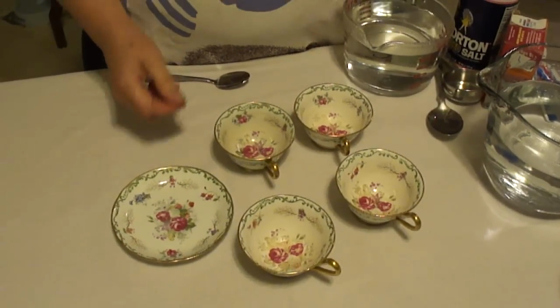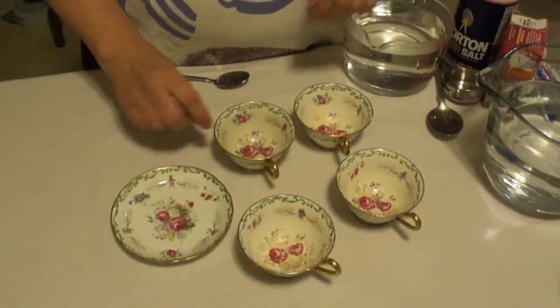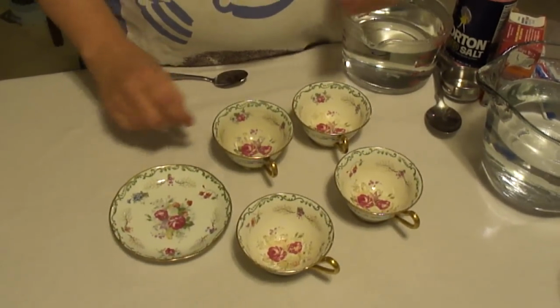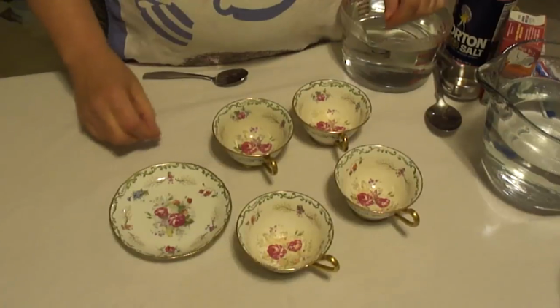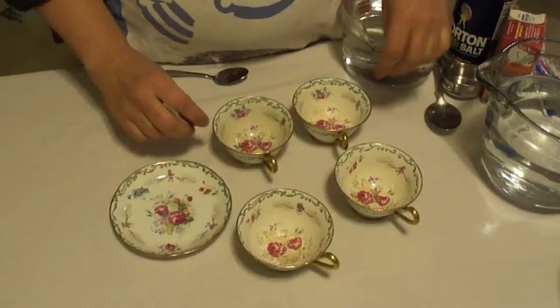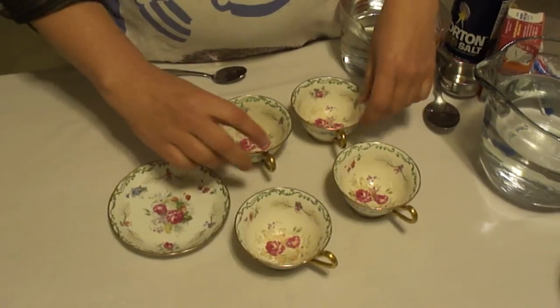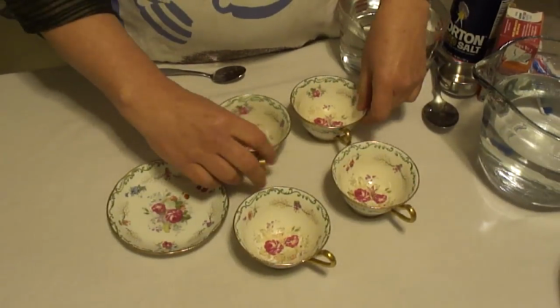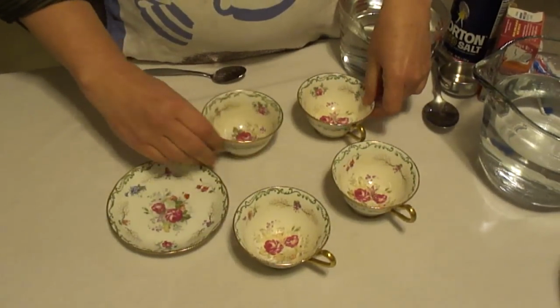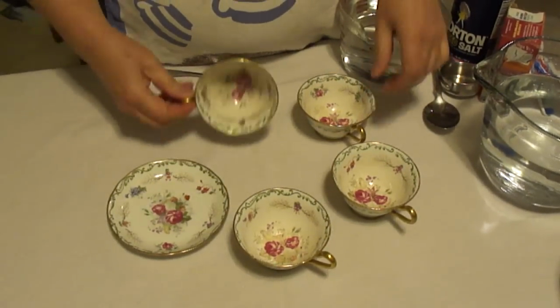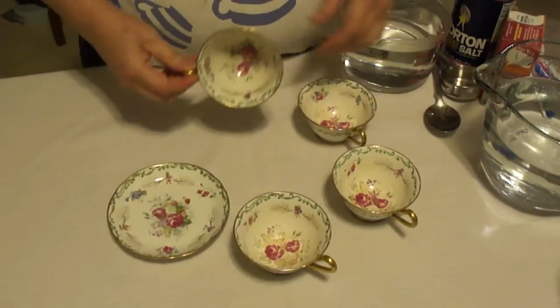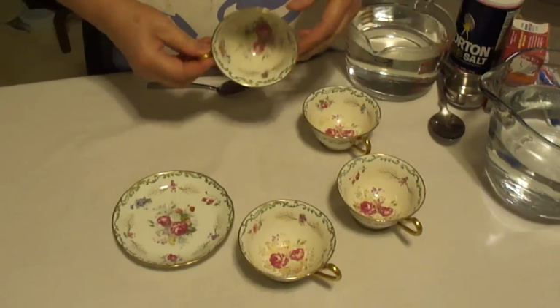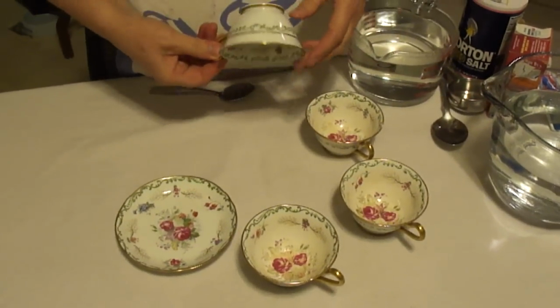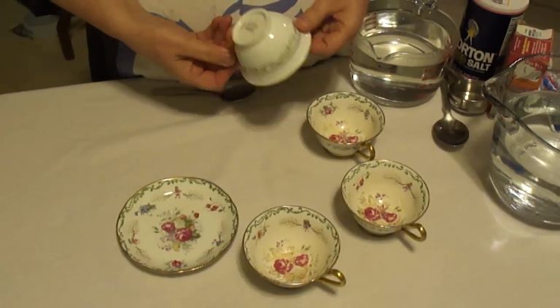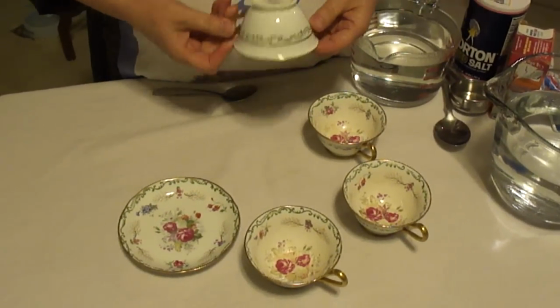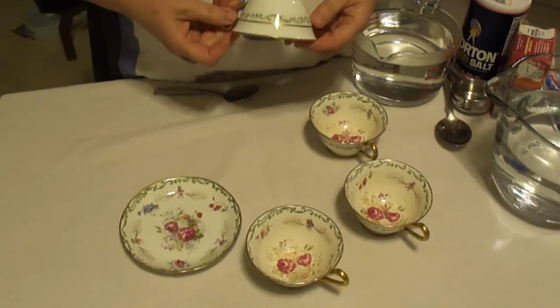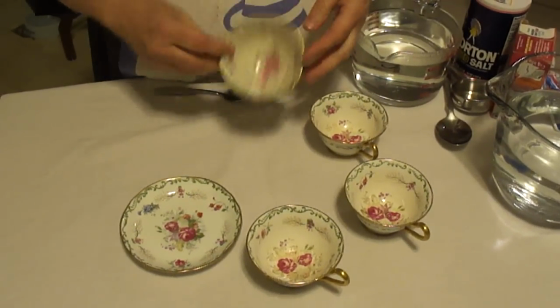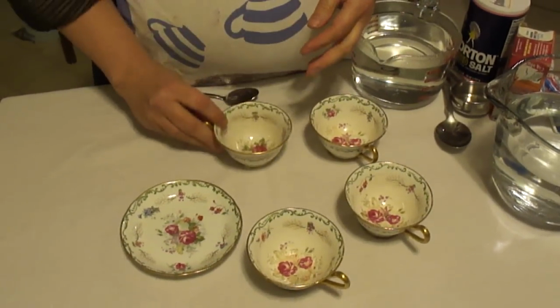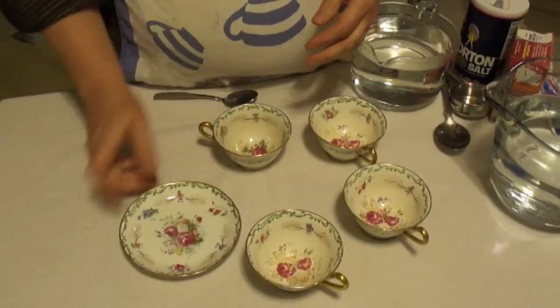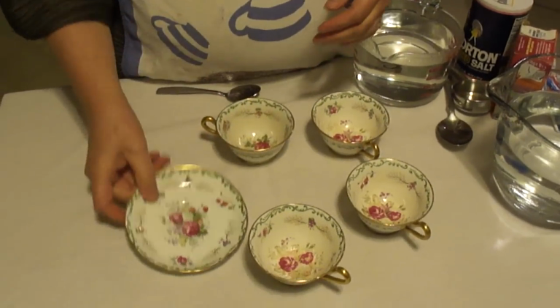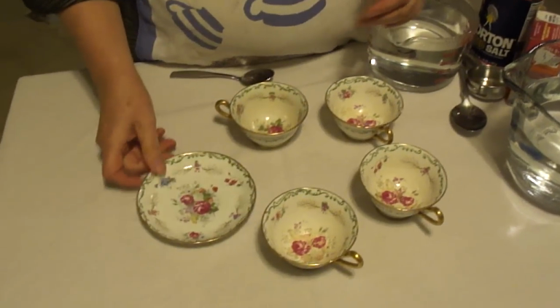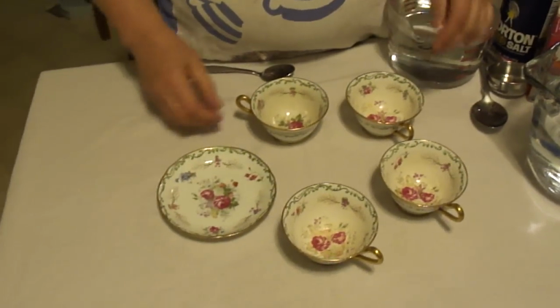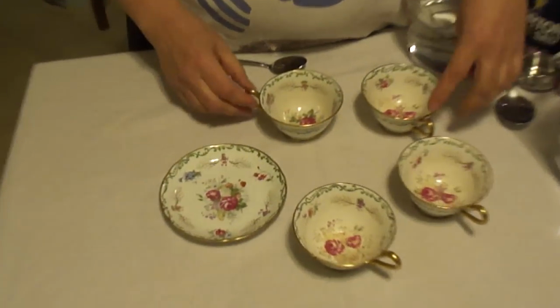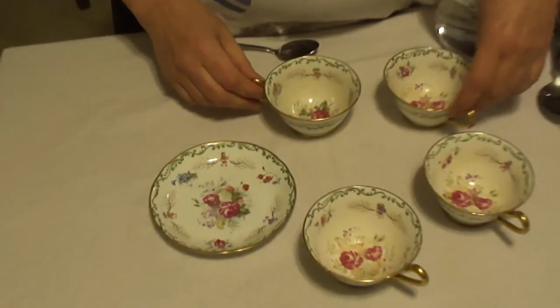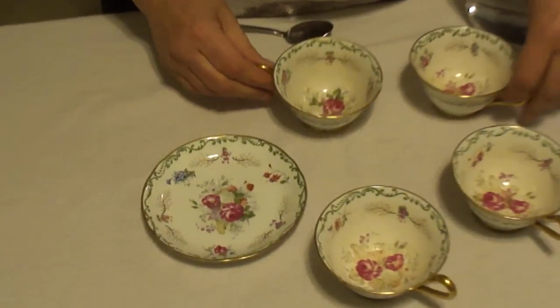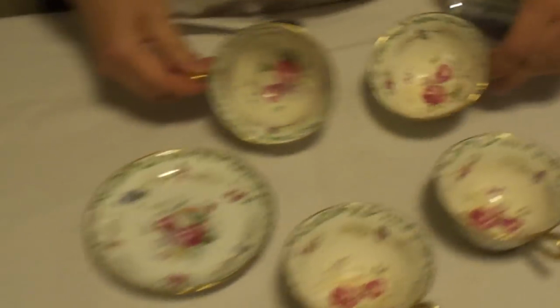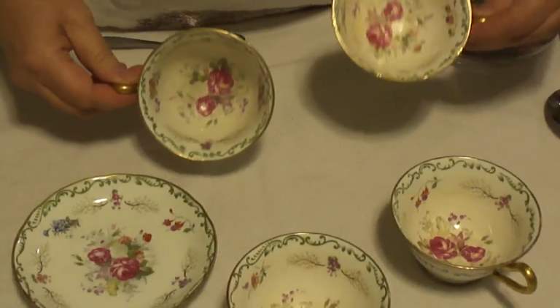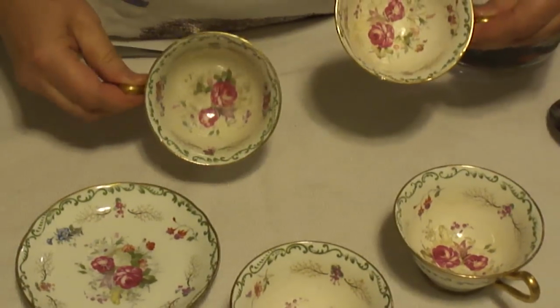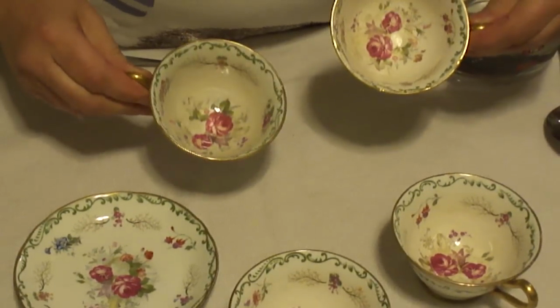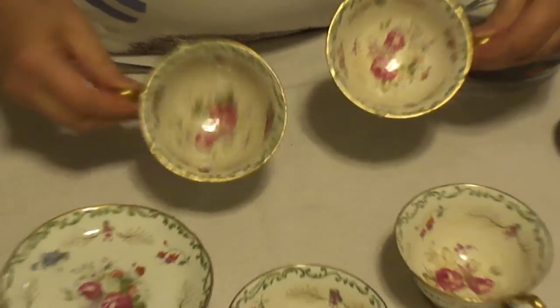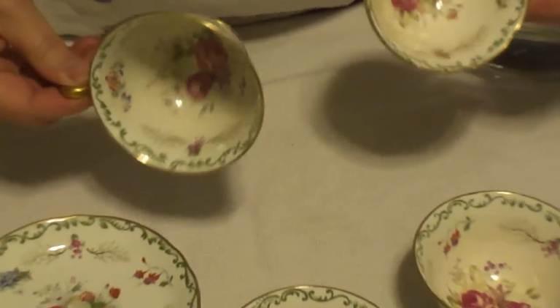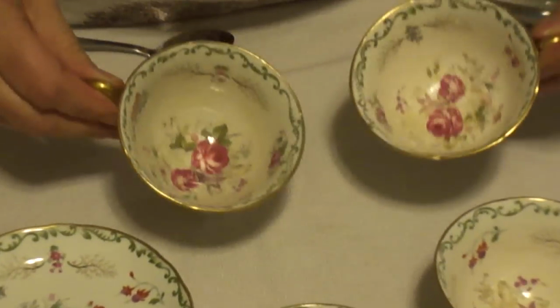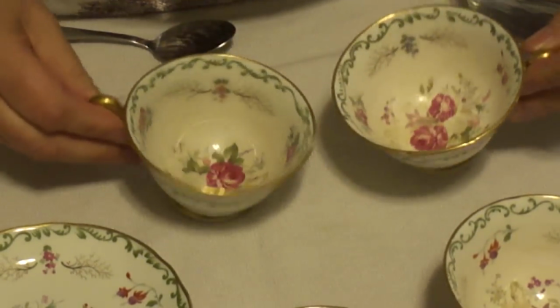I got these four teacups on eBay — teacups and saucers. The cups are really pretty, the saucers are beautiful, but the teacups are badly stained with tea, probably because they've been used.